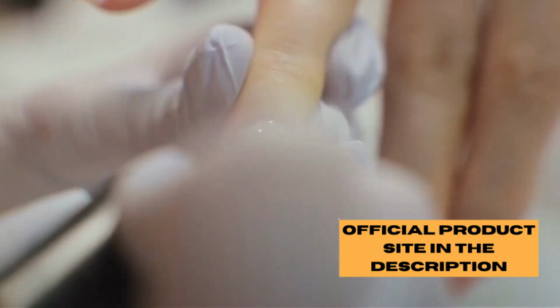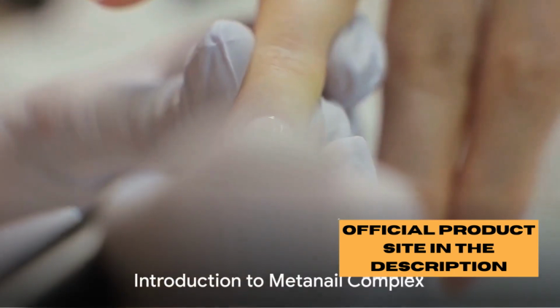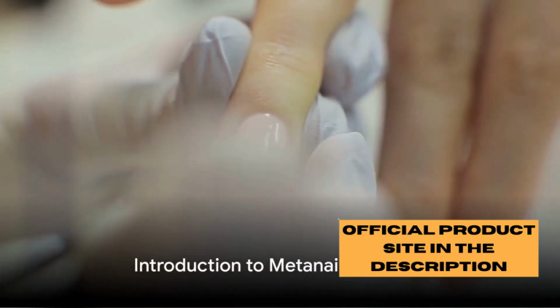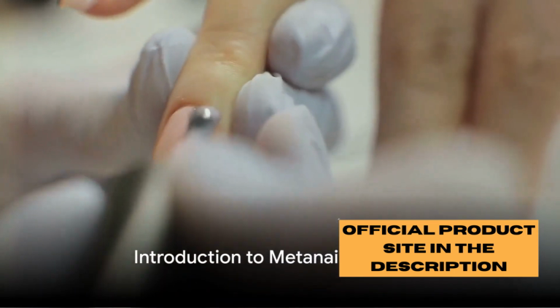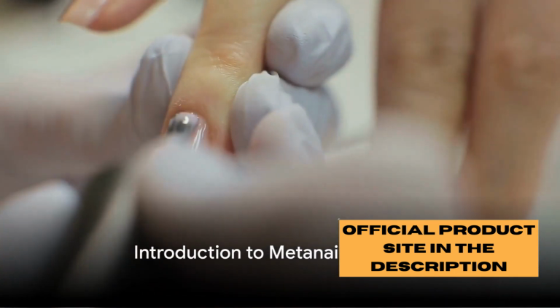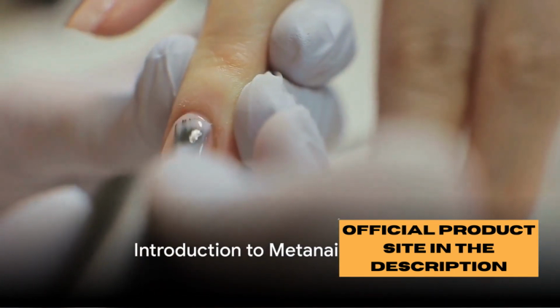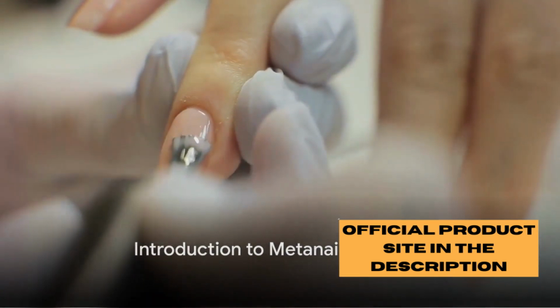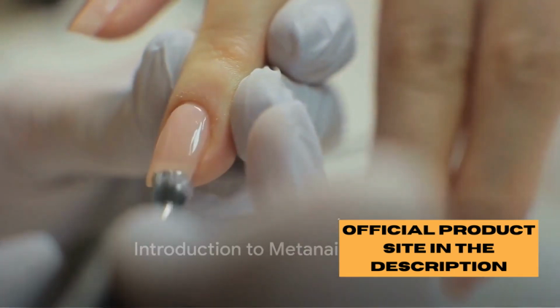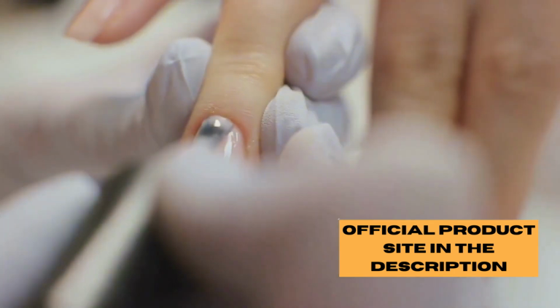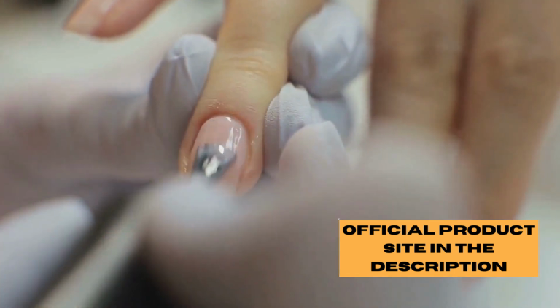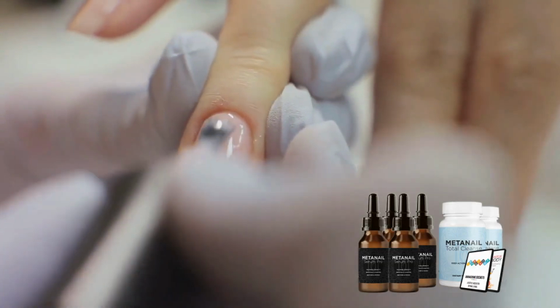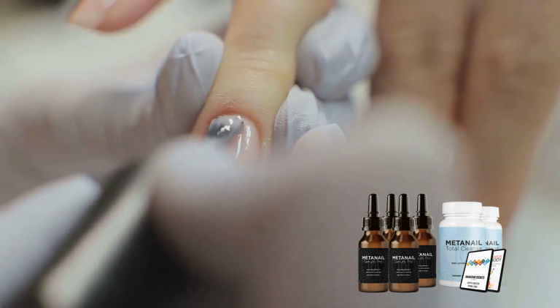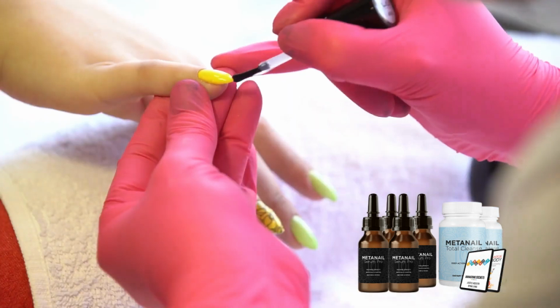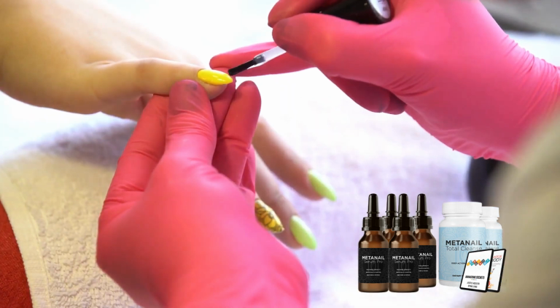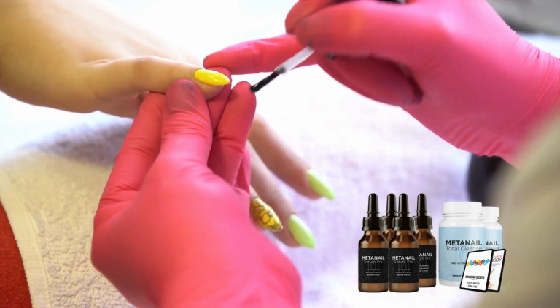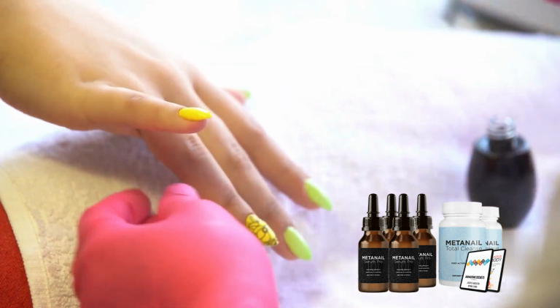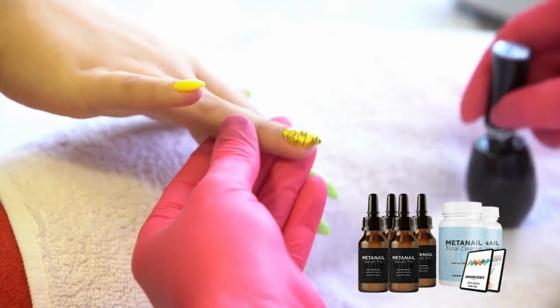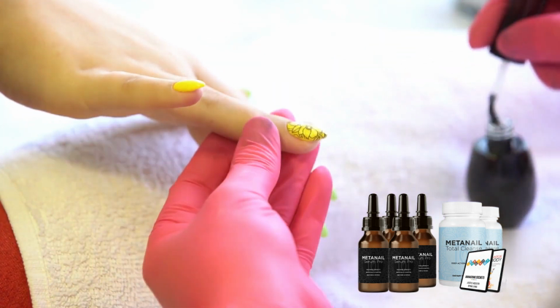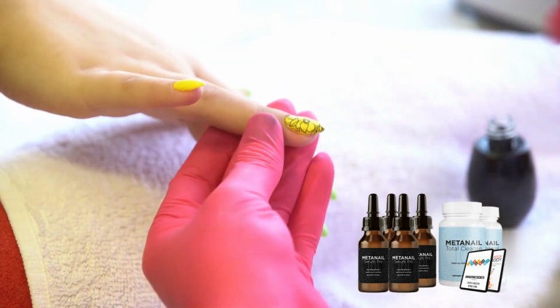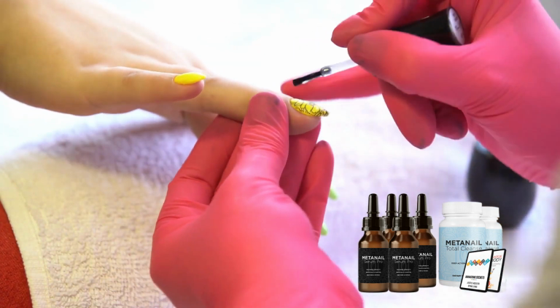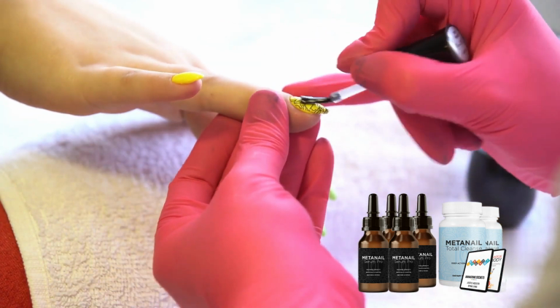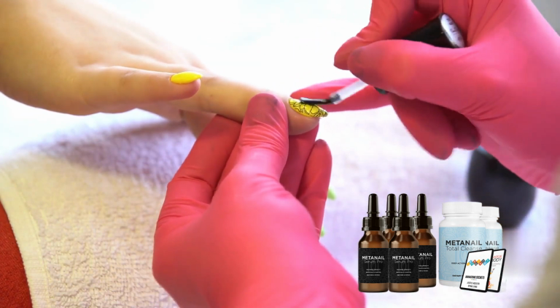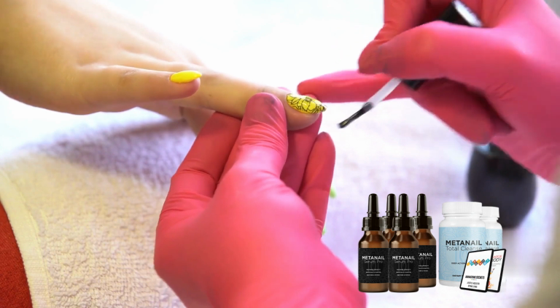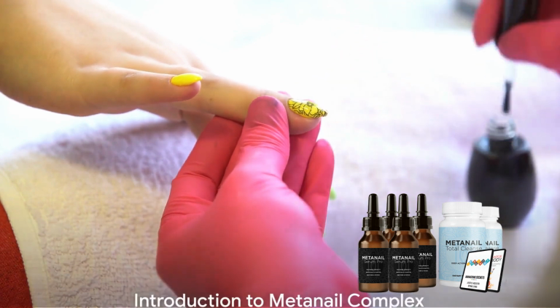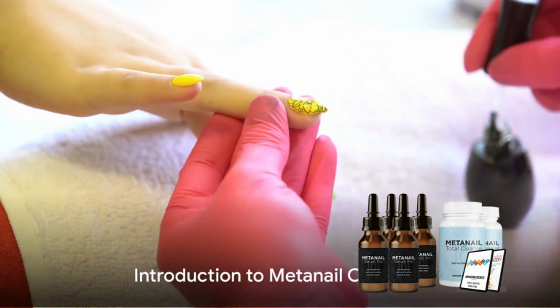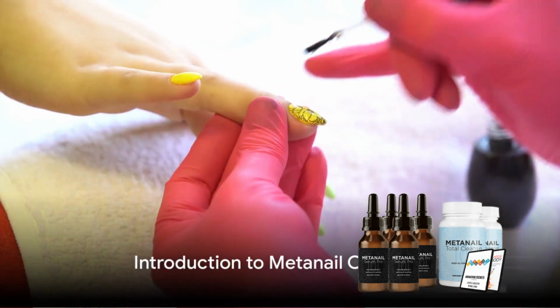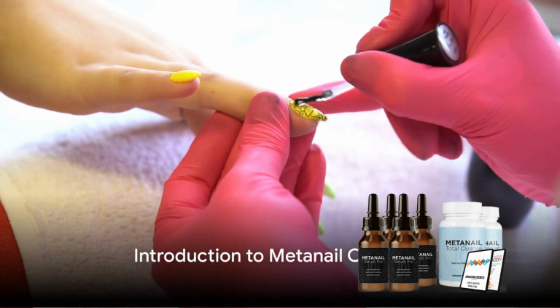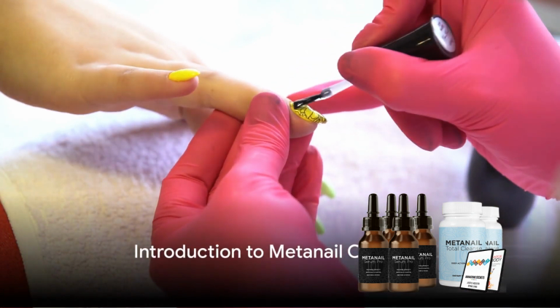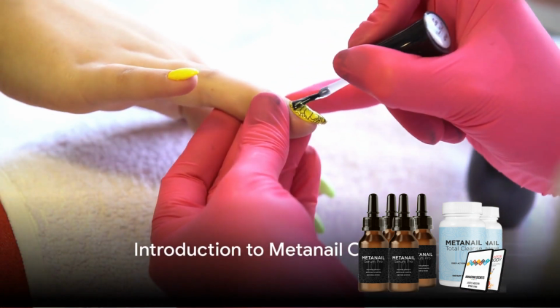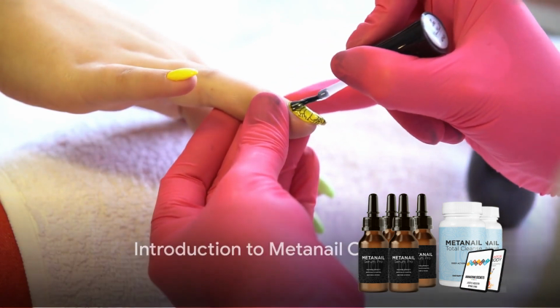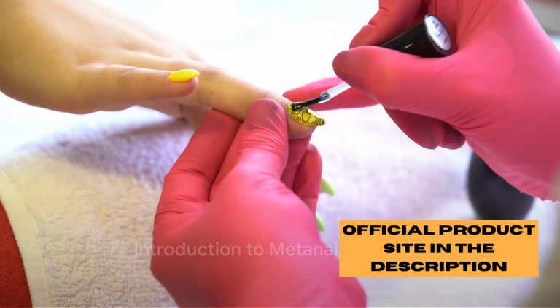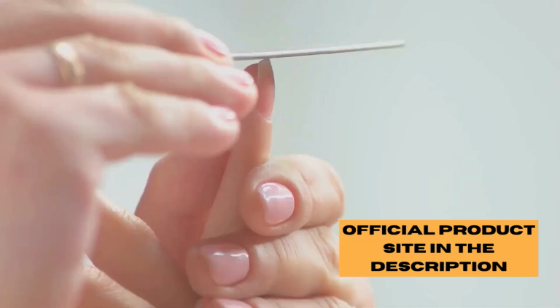Hello there! Isn't it just wonderful to discover something that can make our lives a bit better? Today we're diving into the world of MetaNail Complex, a natural supplement that's been creating quite a buzz. Now if you're wondering, what is this MetaNail Complex? Let me enlighten you.